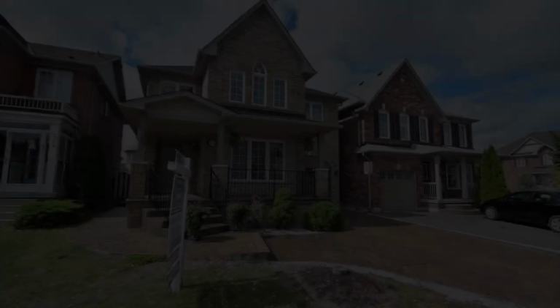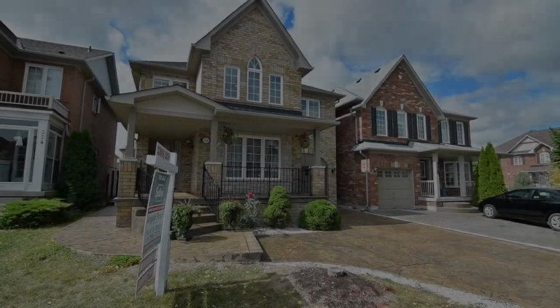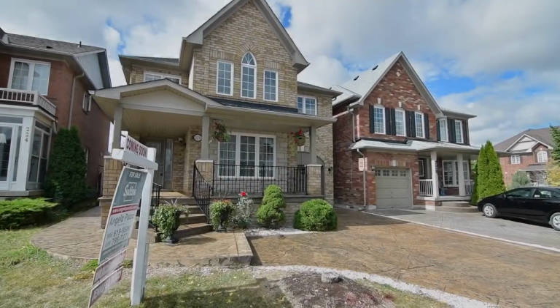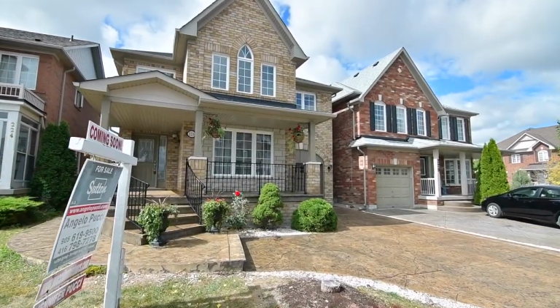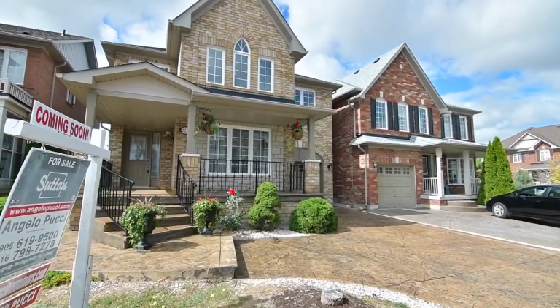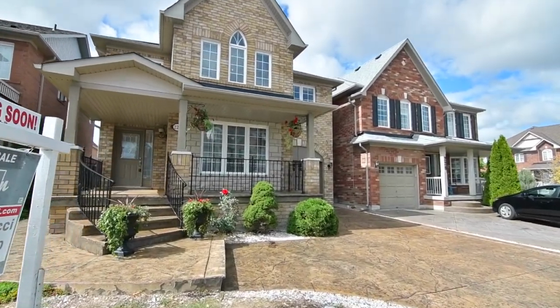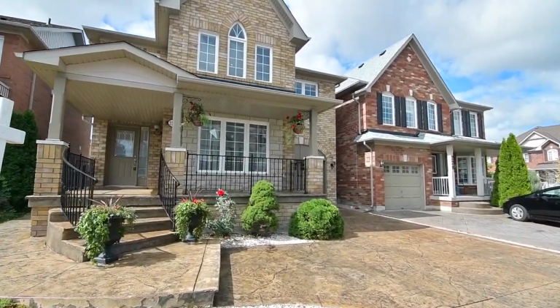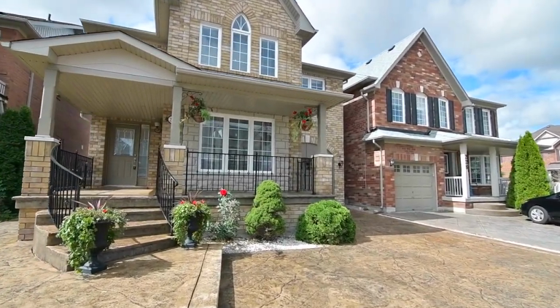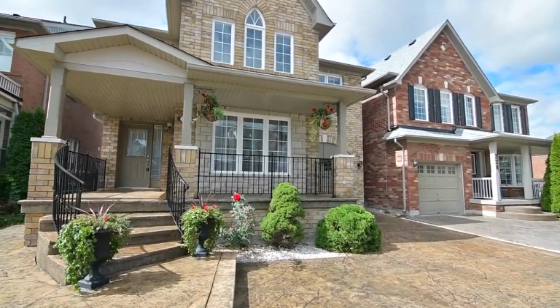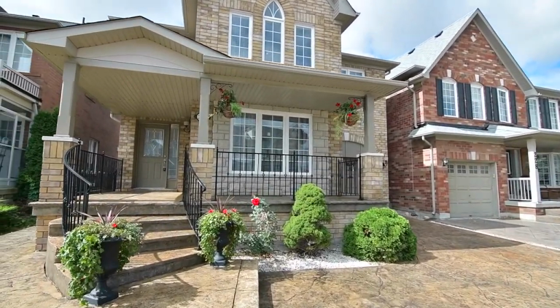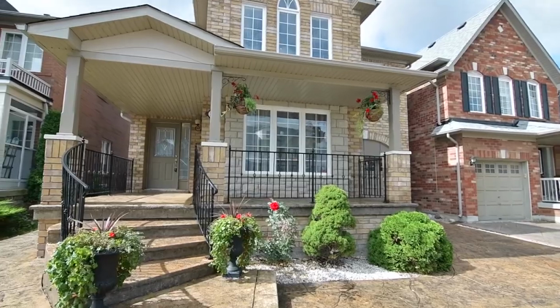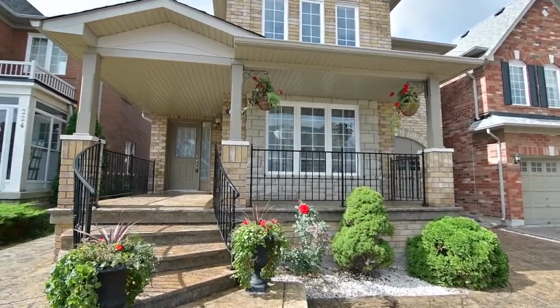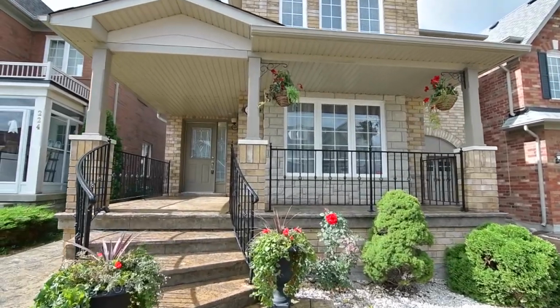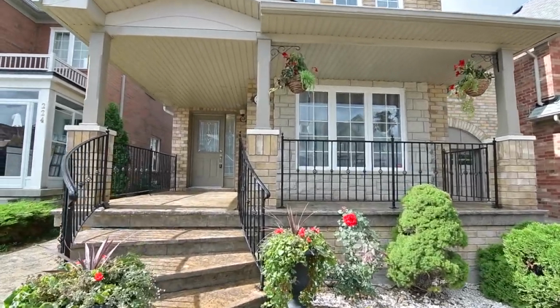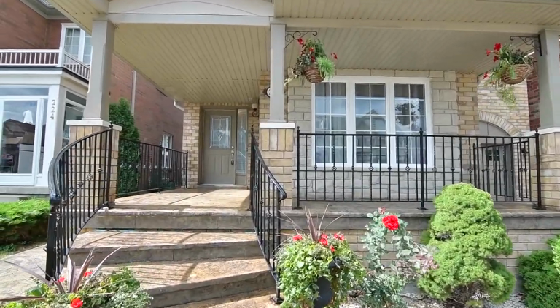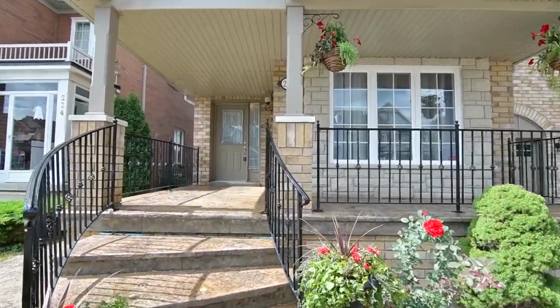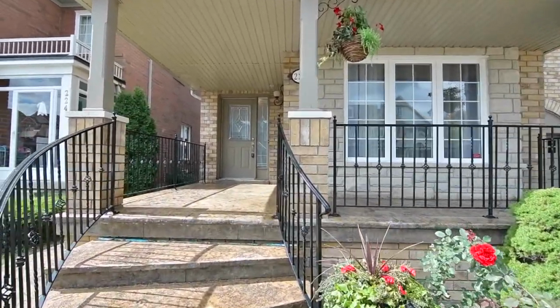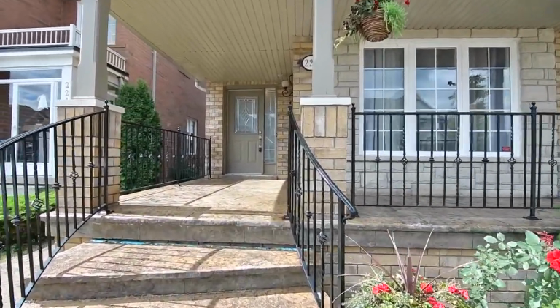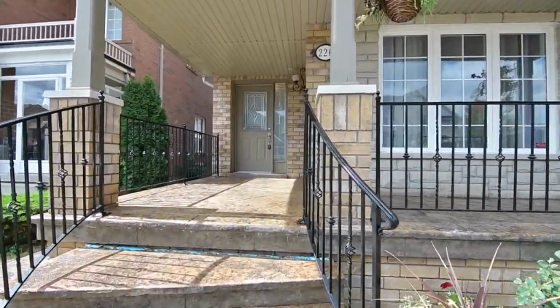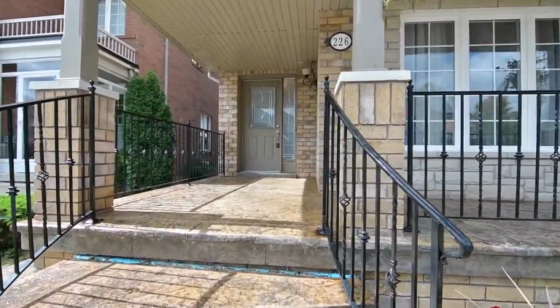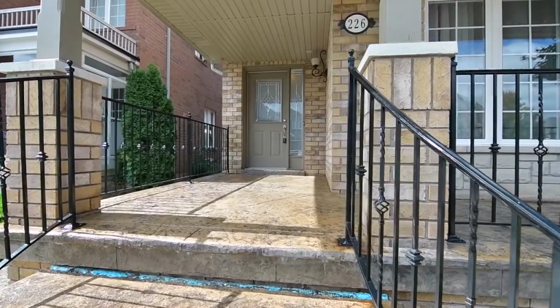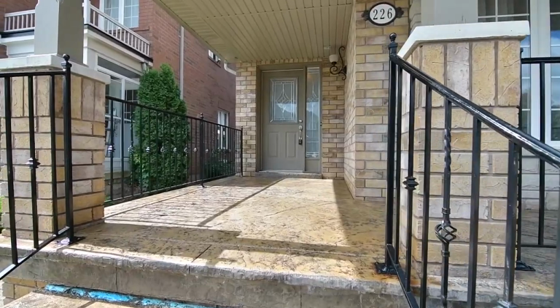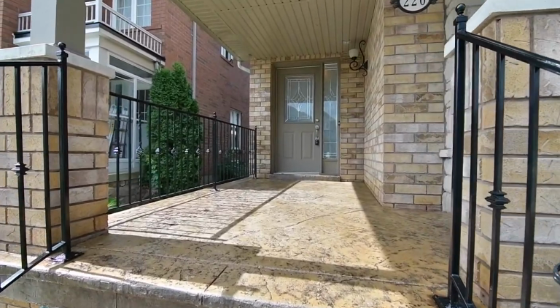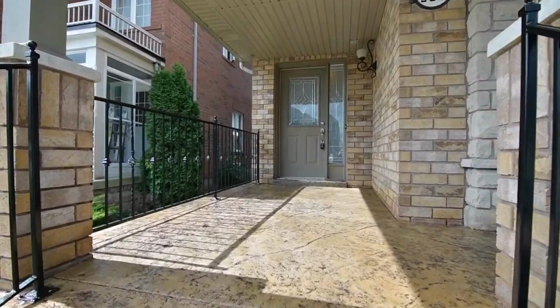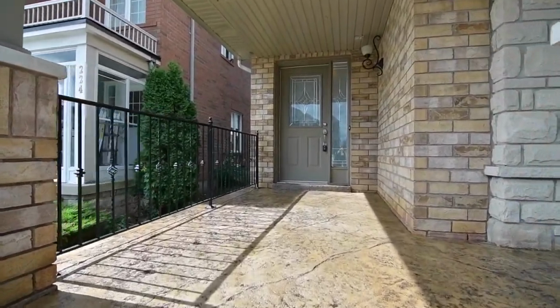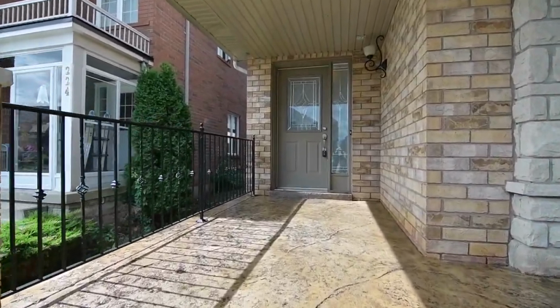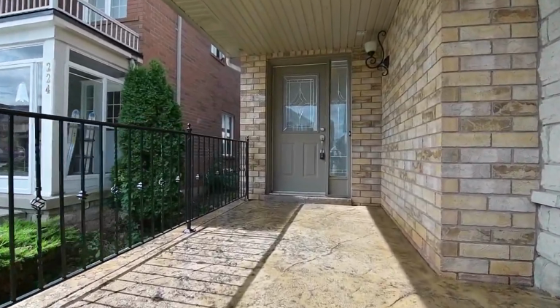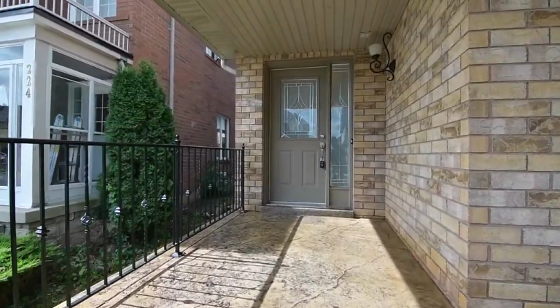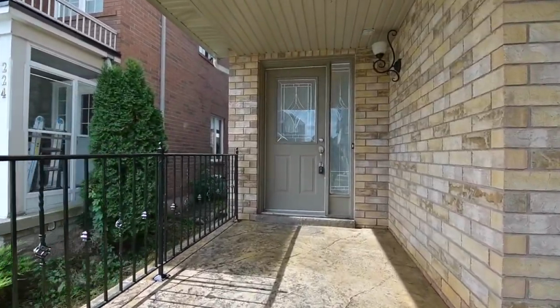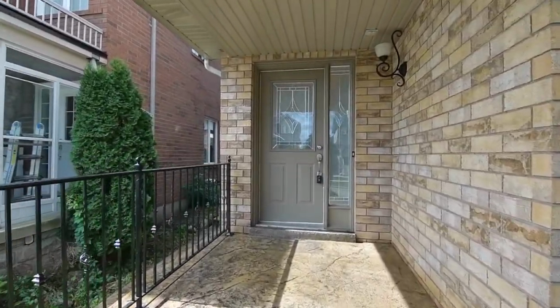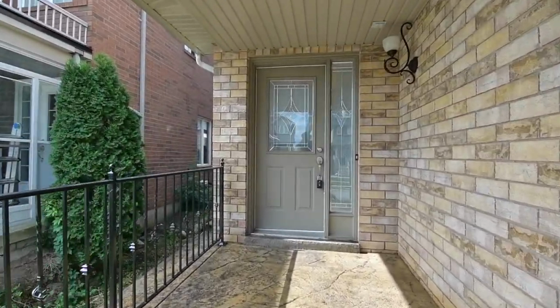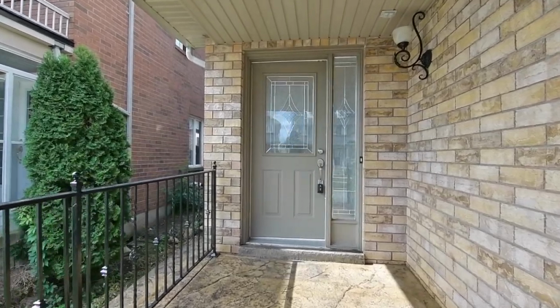A beautifully maintained home within Markham's sought-after Whismore neighbourhood, 226 Fred McLaren Boulevard showcases stamped concrete exterior details including the driveway, a walkway wrapping around to the backyard, and the covered front porch.